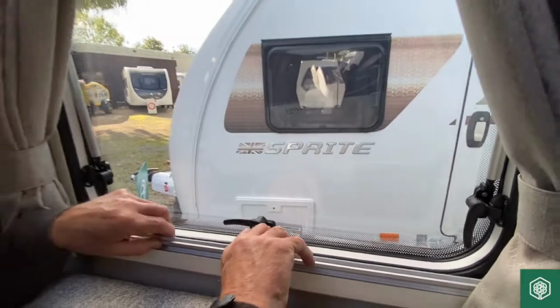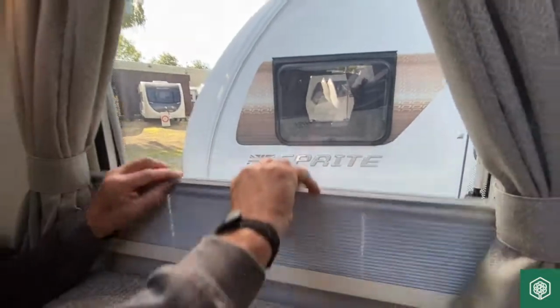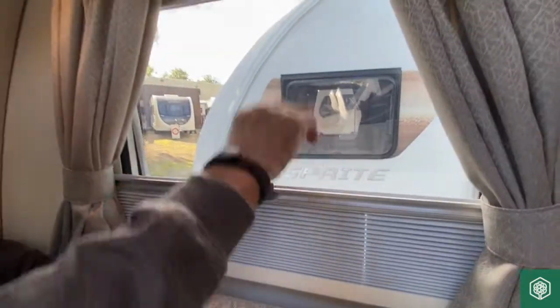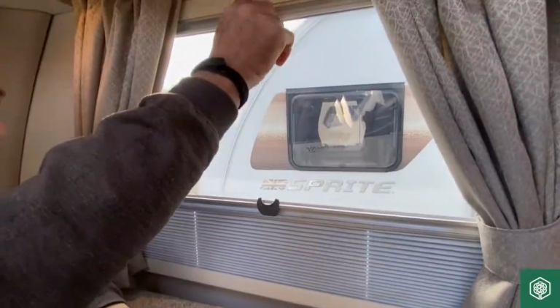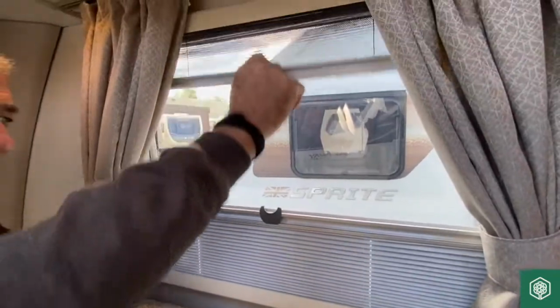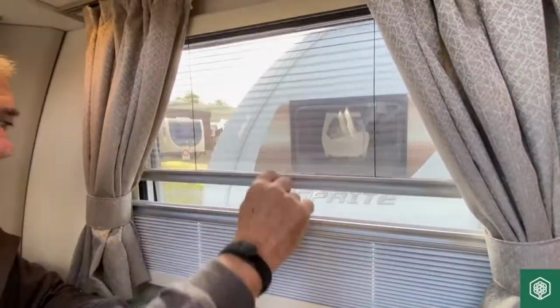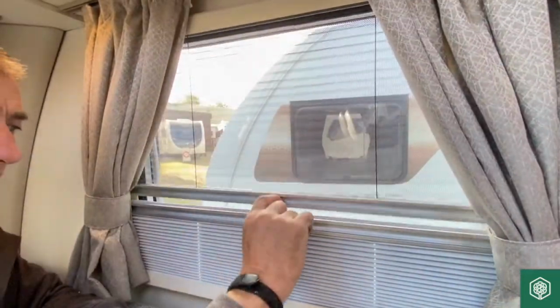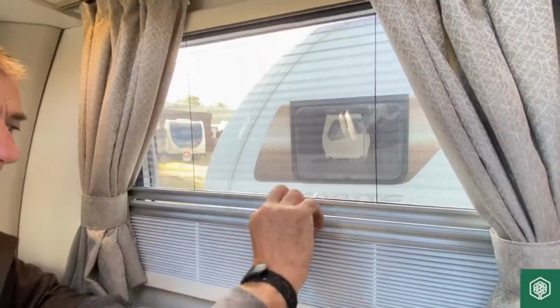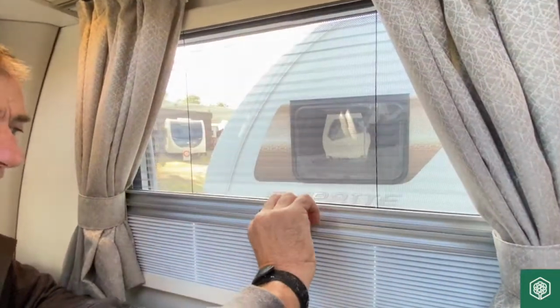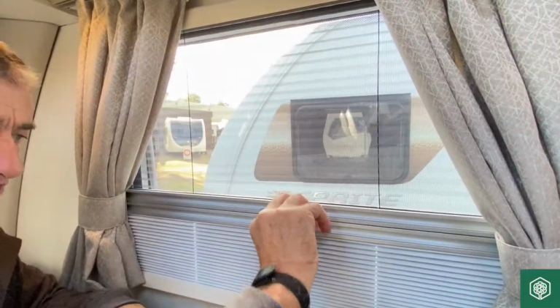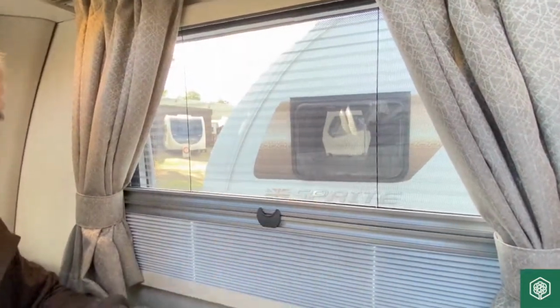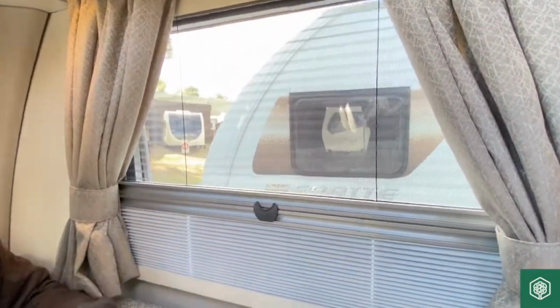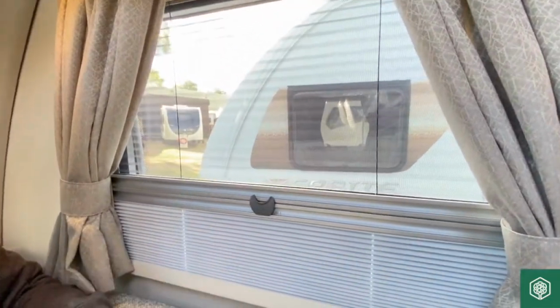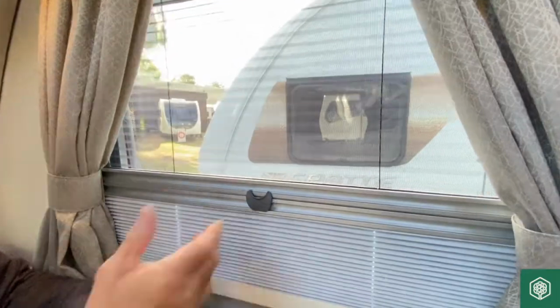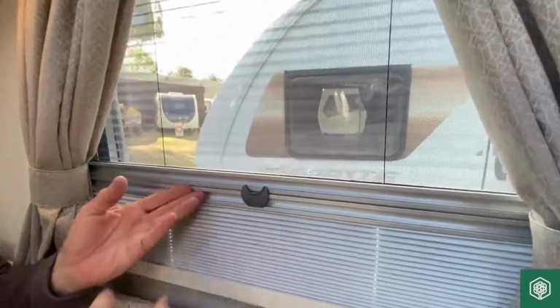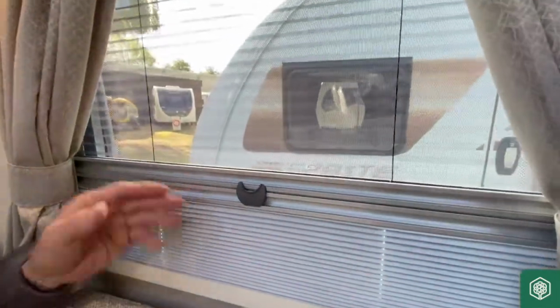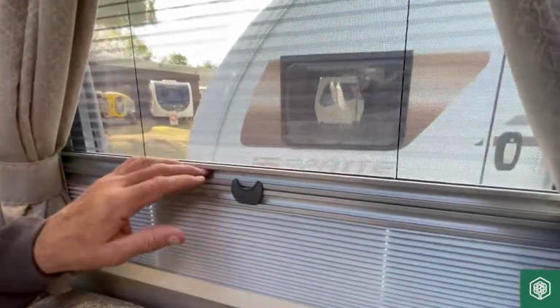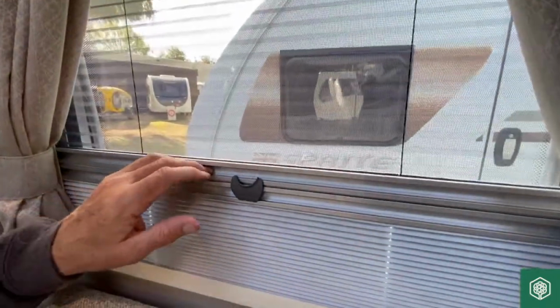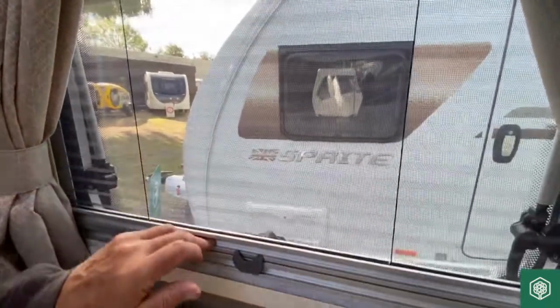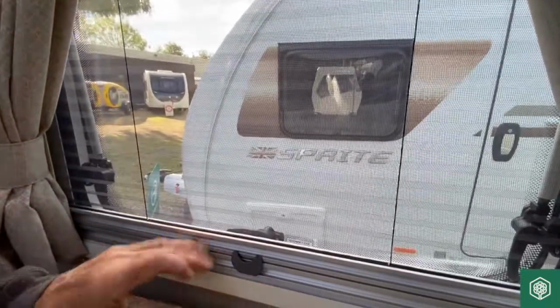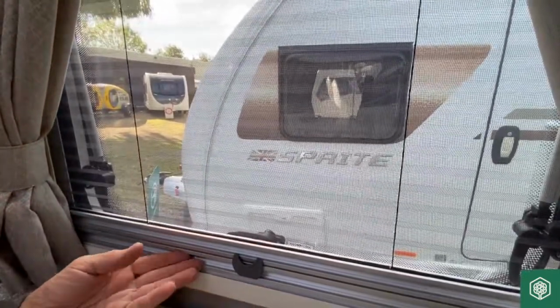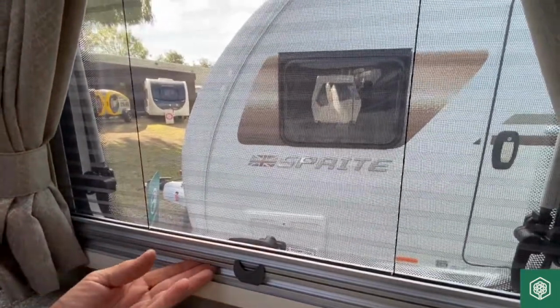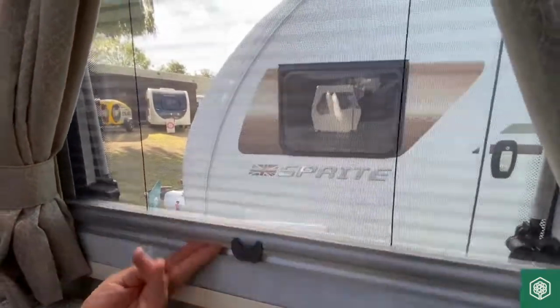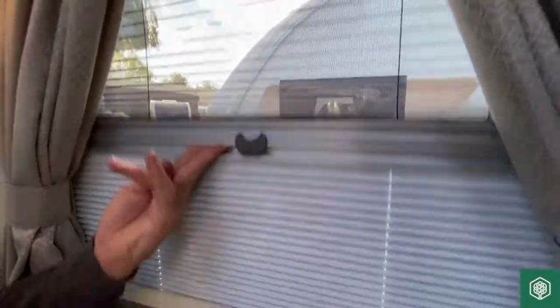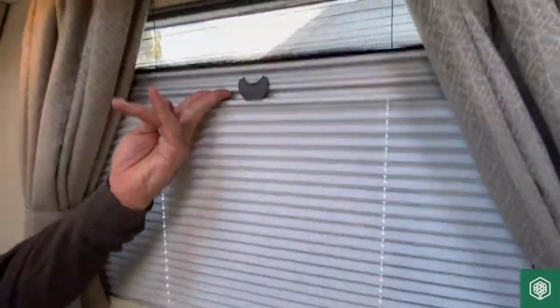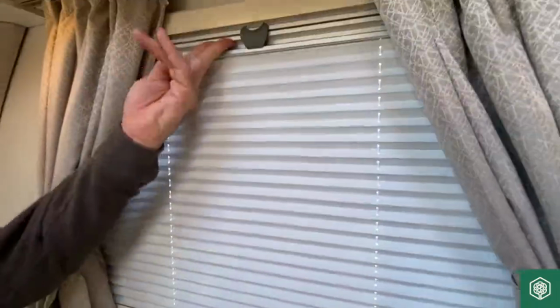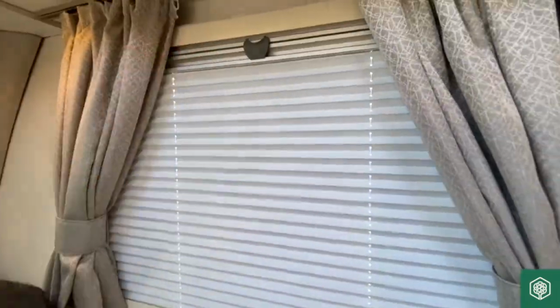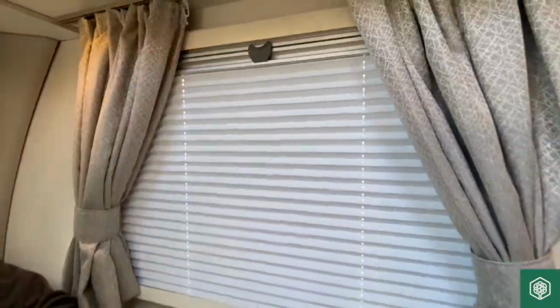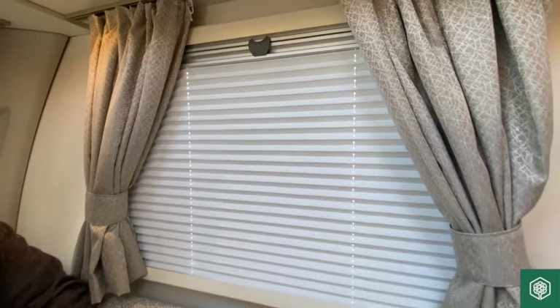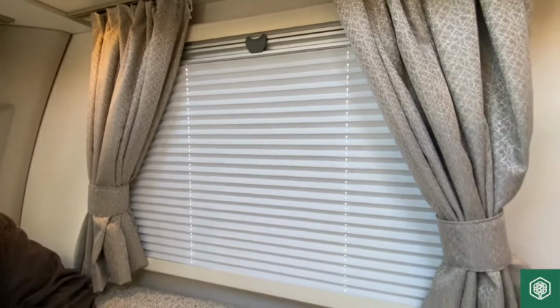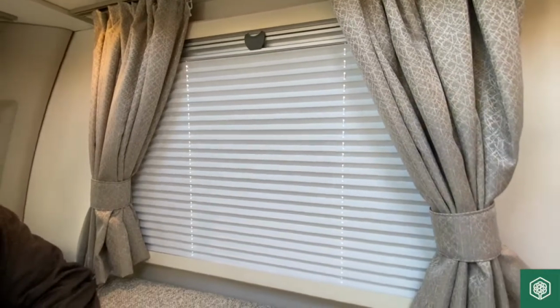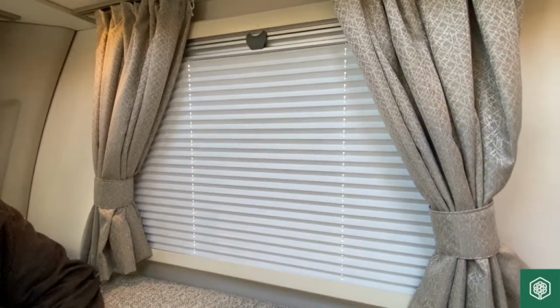On all of these, we also have a fly screen and blind system. It depends on what you want — if the window's open, obviously it's a fly screen. And then you can move the blind up for nighttime use.